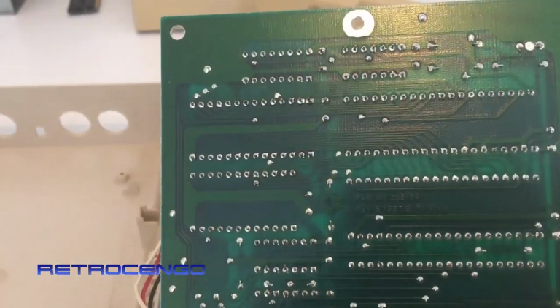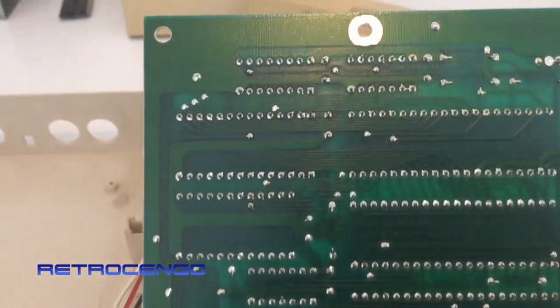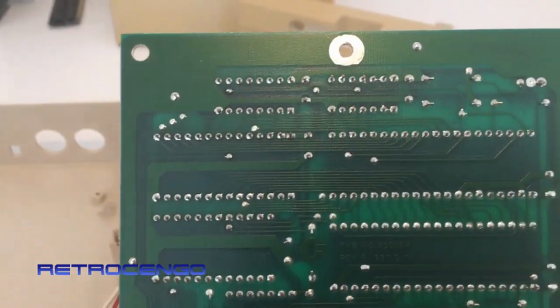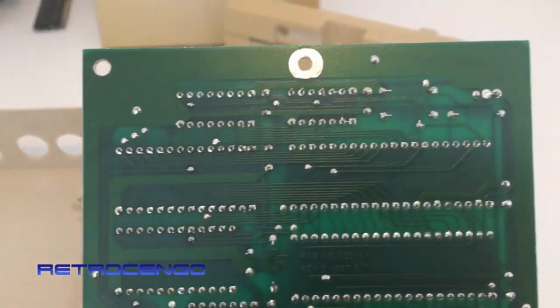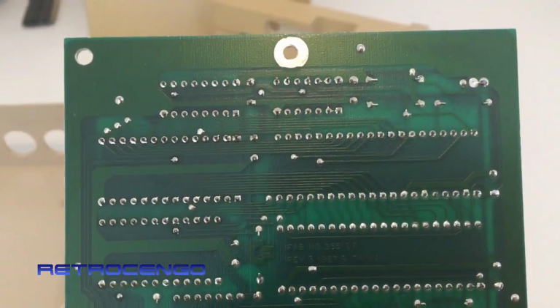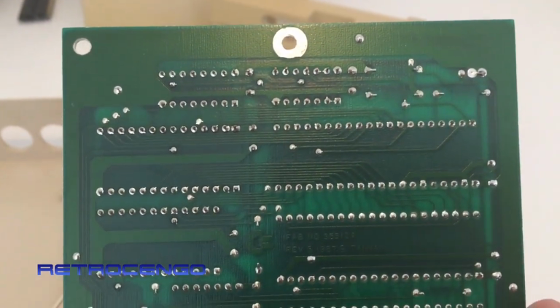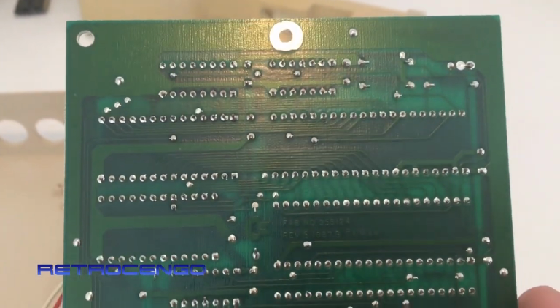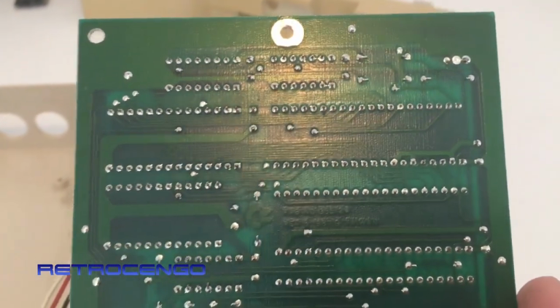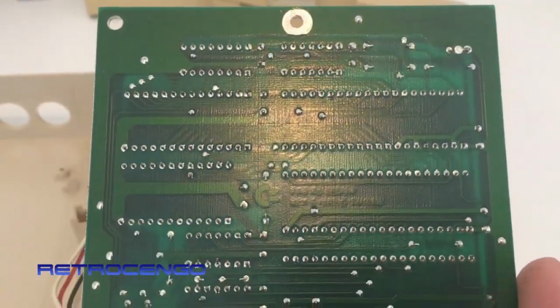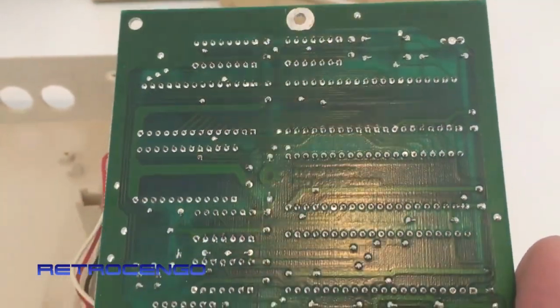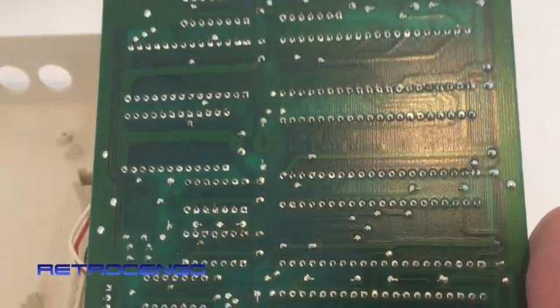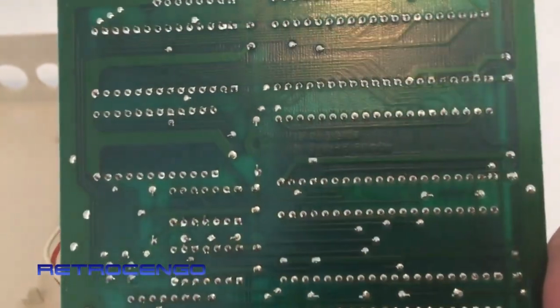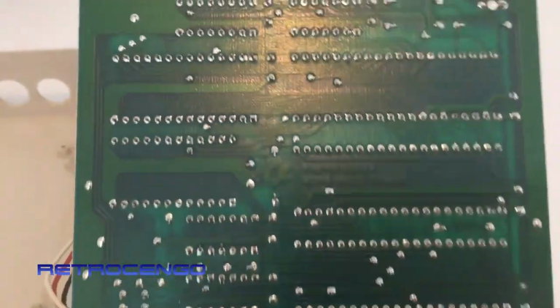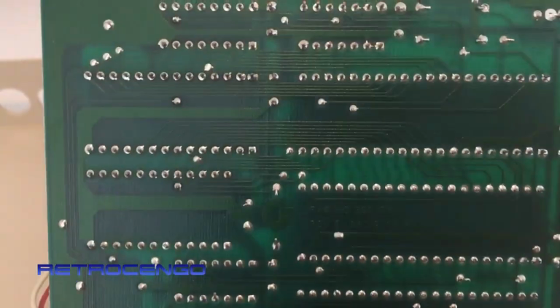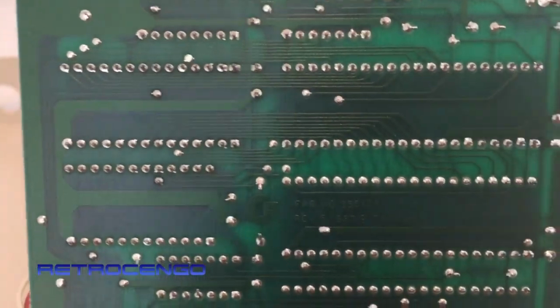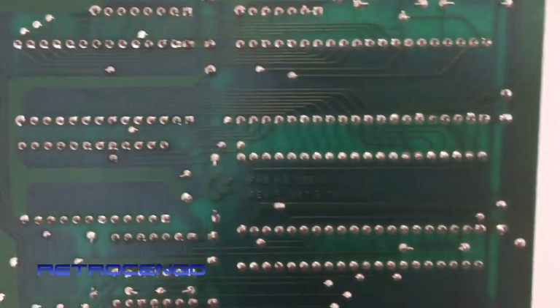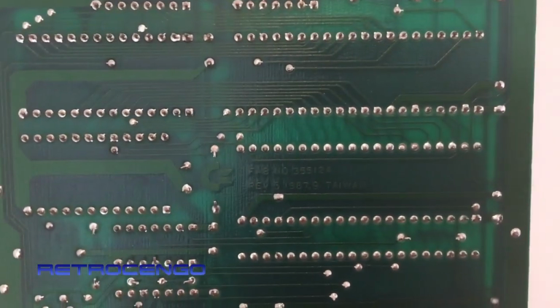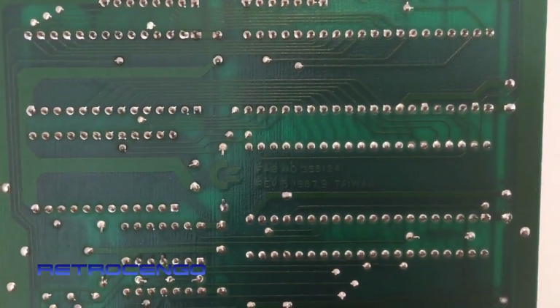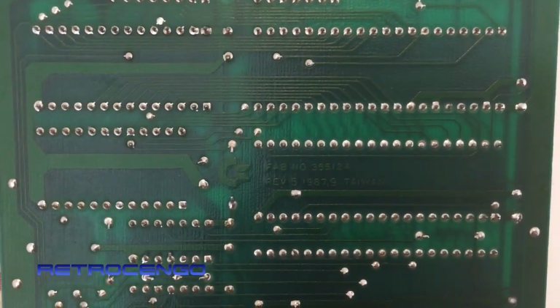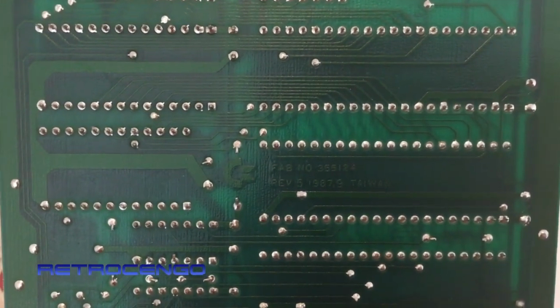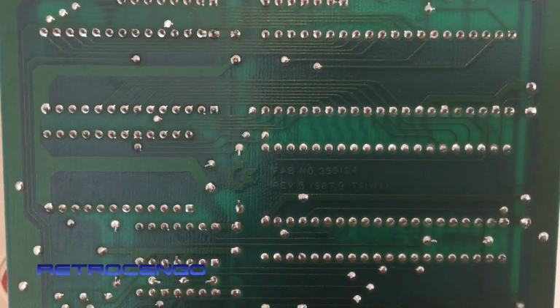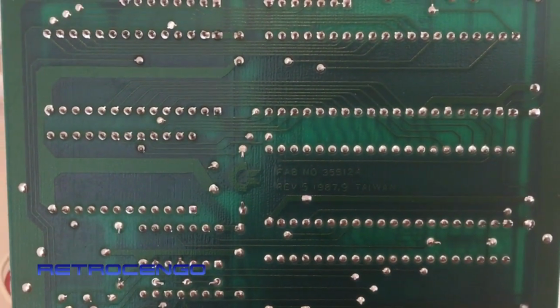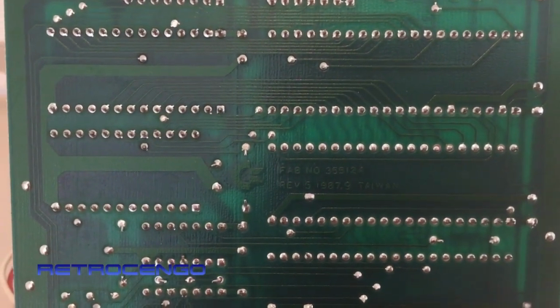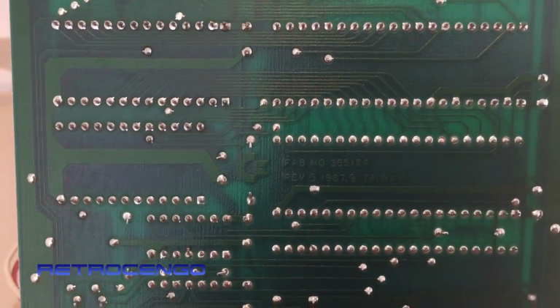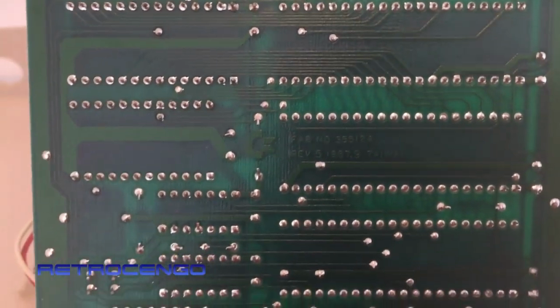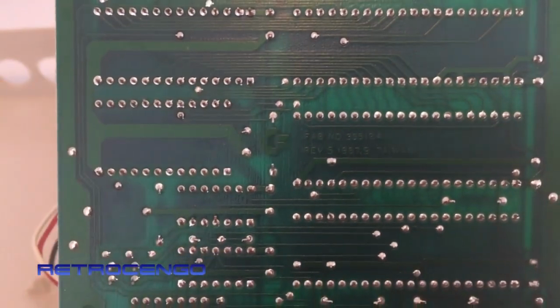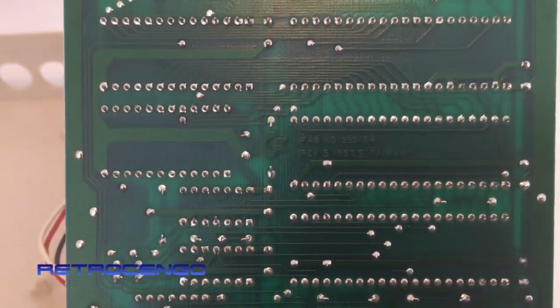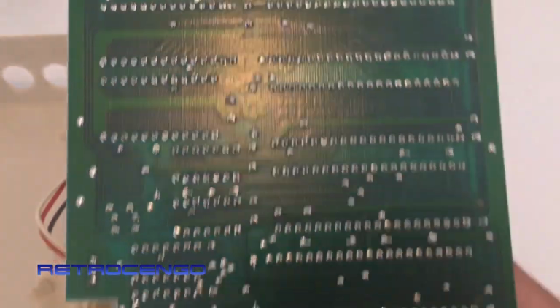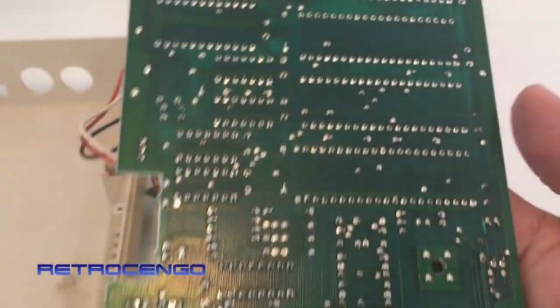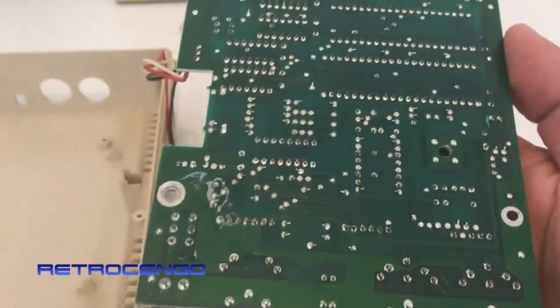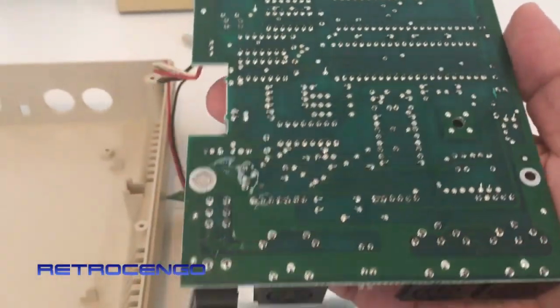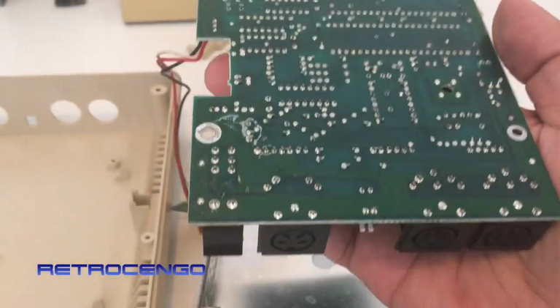Pretty simple stuff, easy to unsolder and replace parts on. Again, made in 1987, revision 5, in Taiwan.